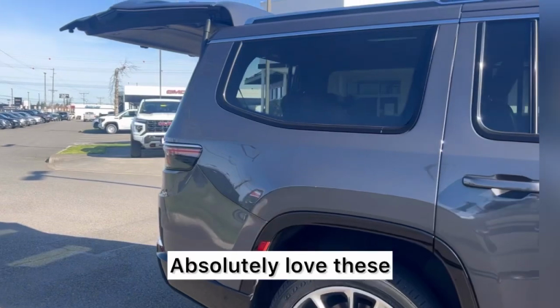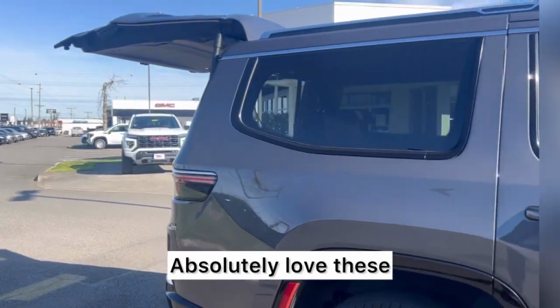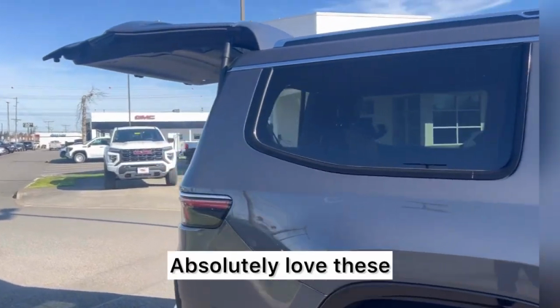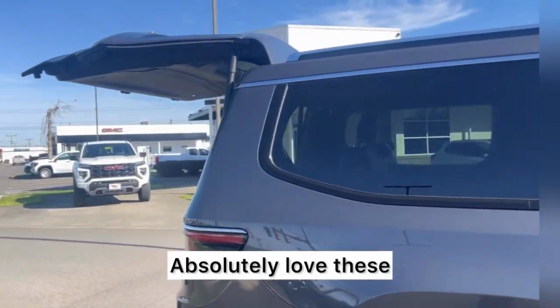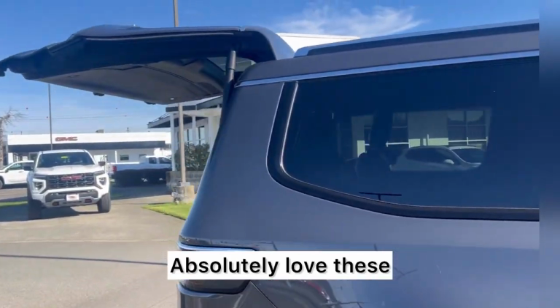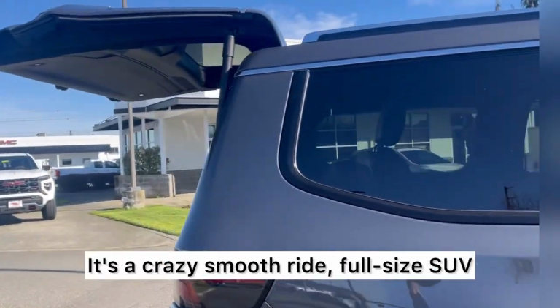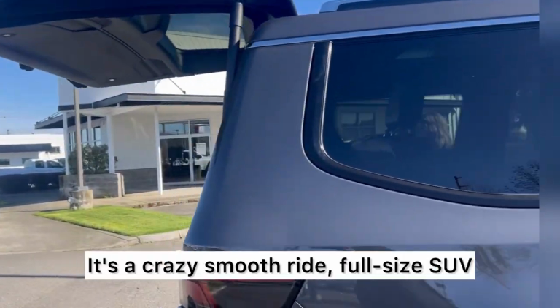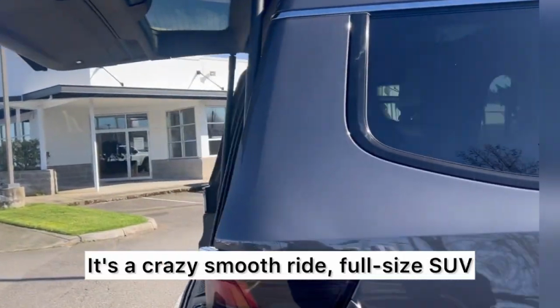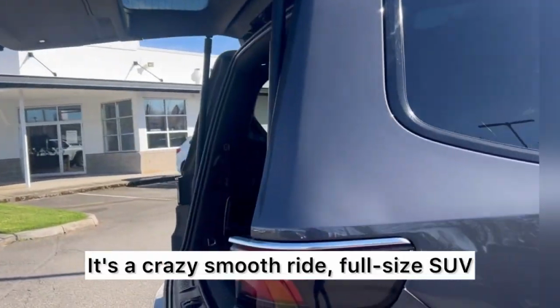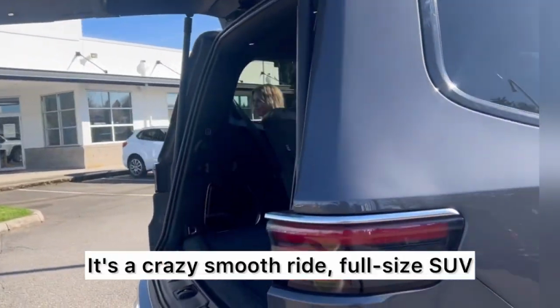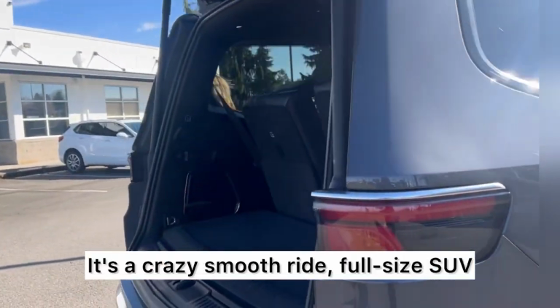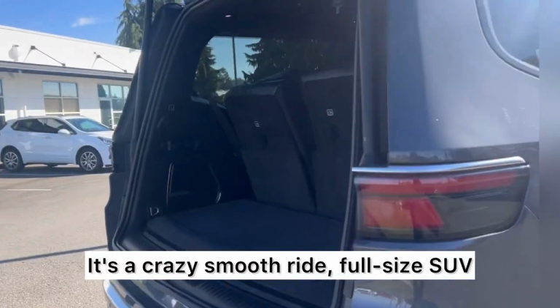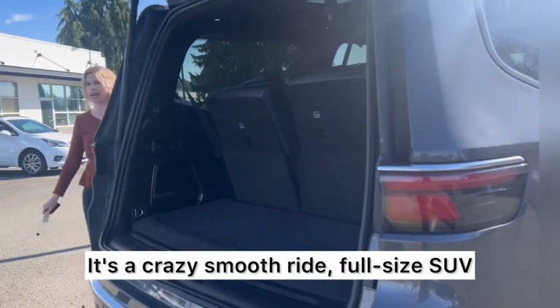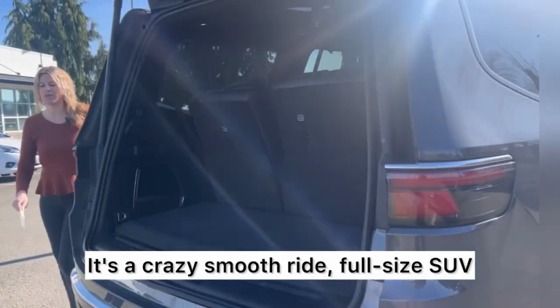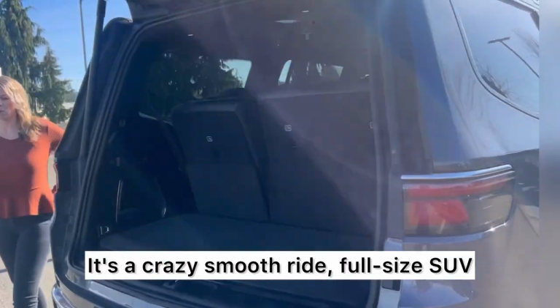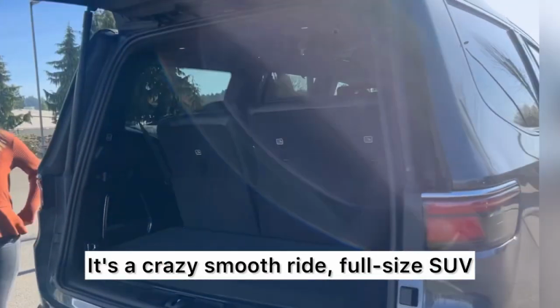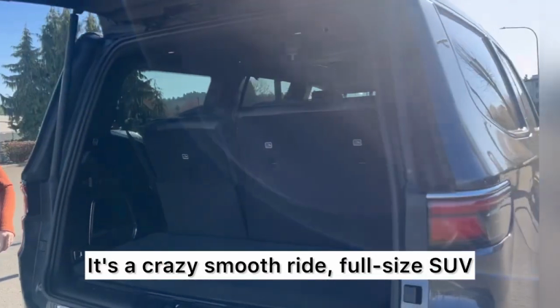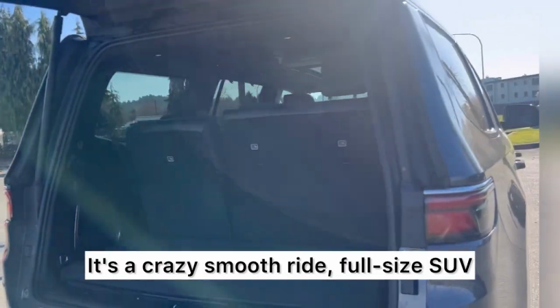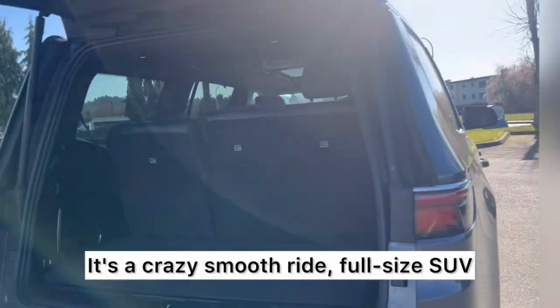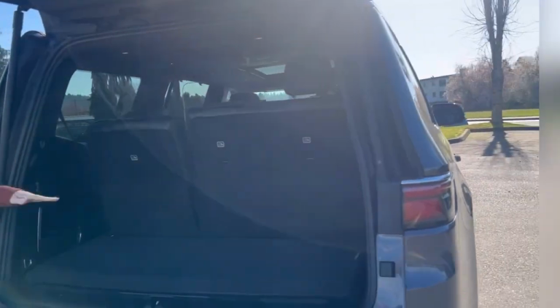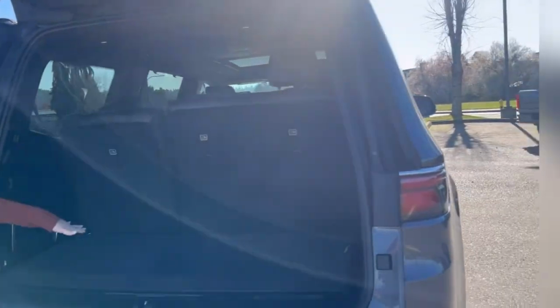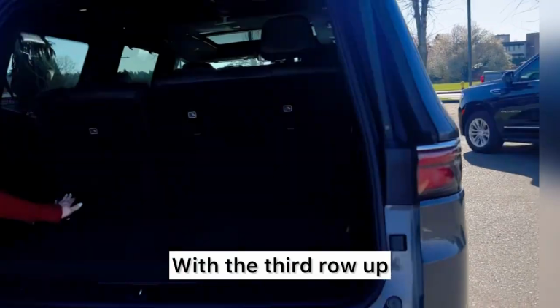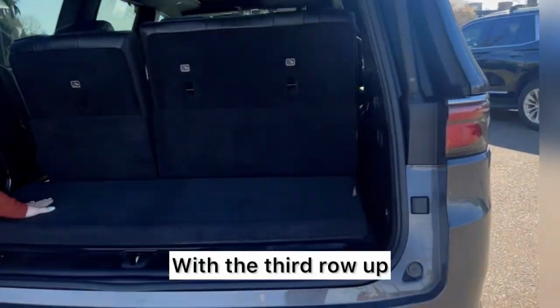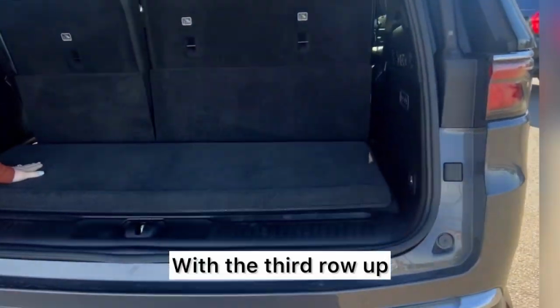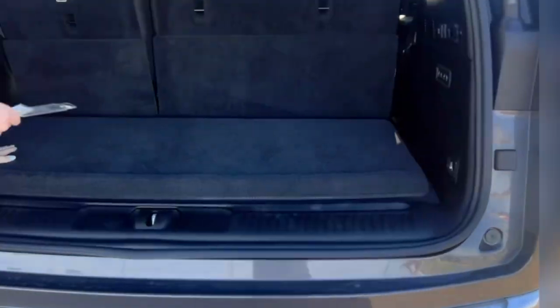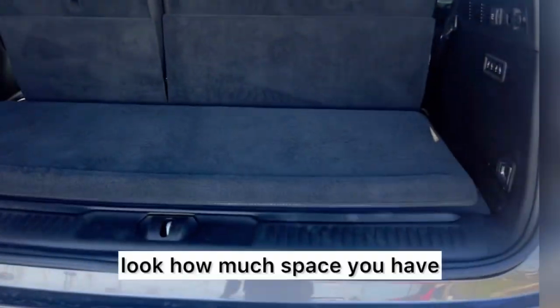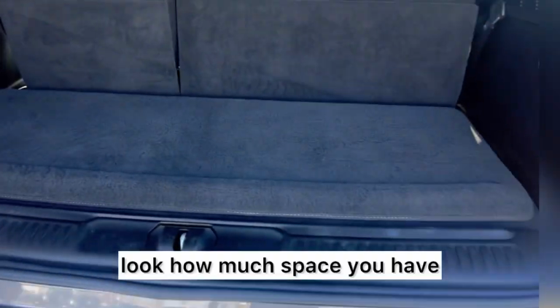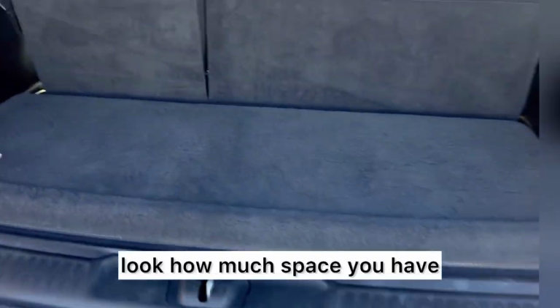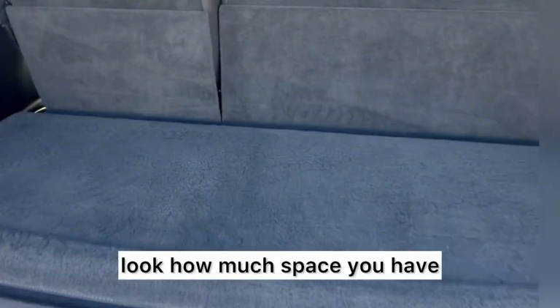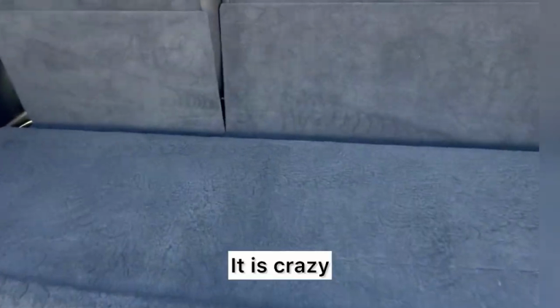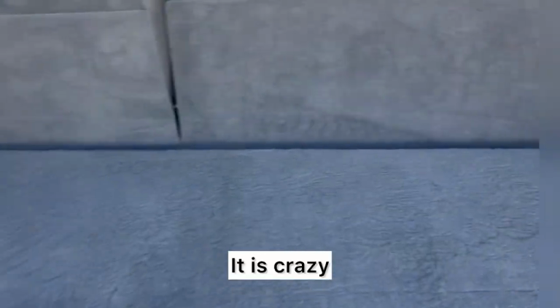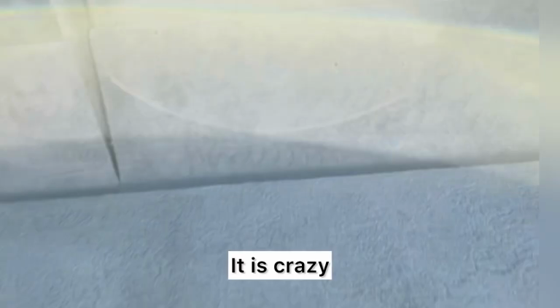Absolutely love these. It's a crazy smooth ride, full-size SUV with the third row up. Look how much space you have — it is crazy.